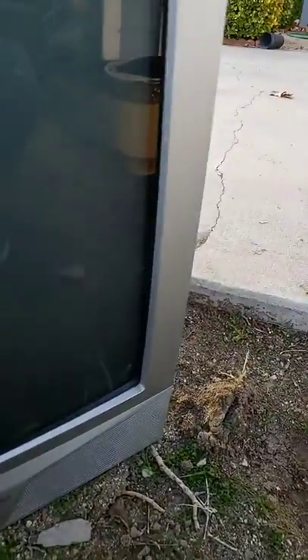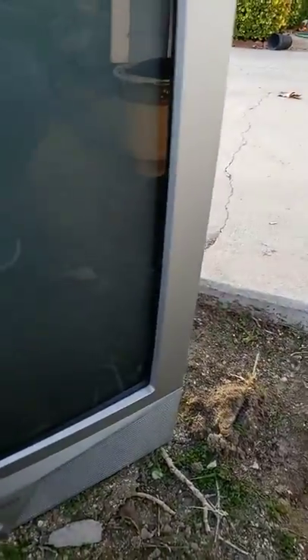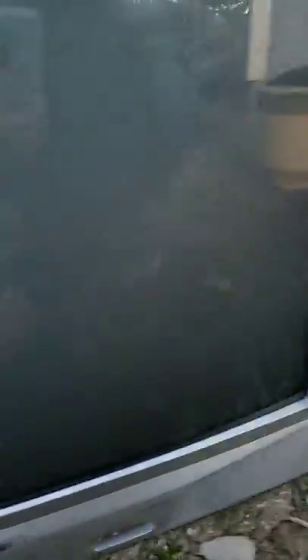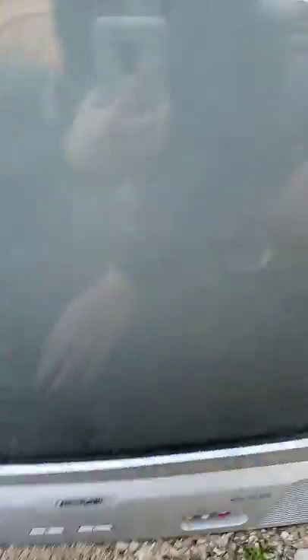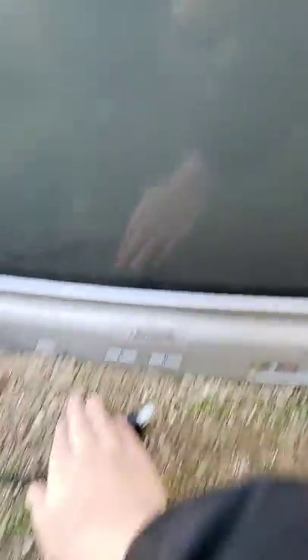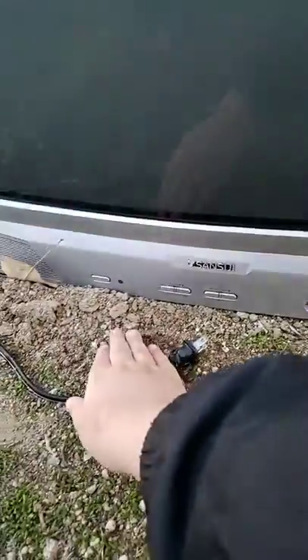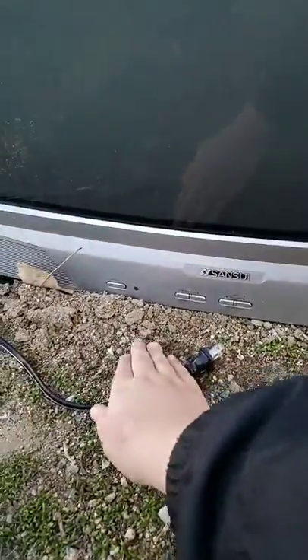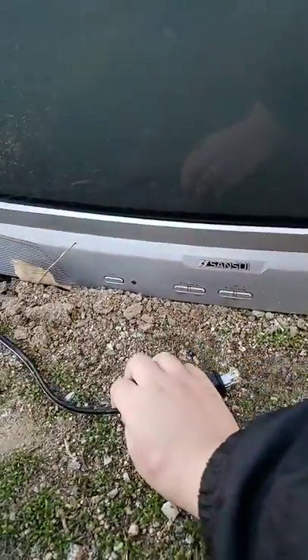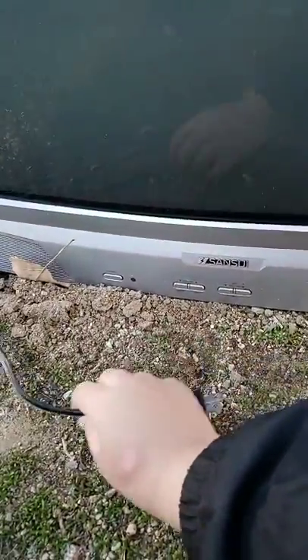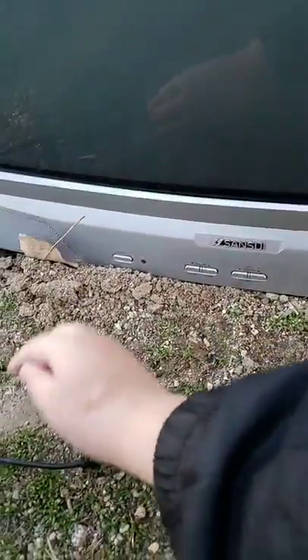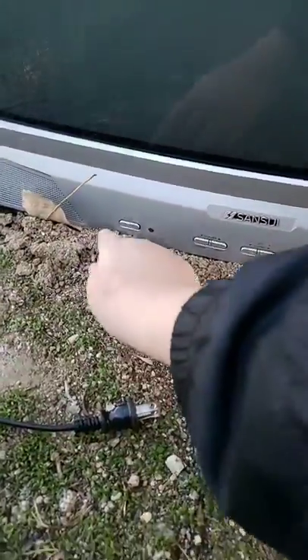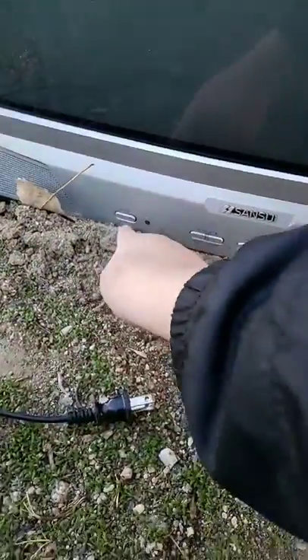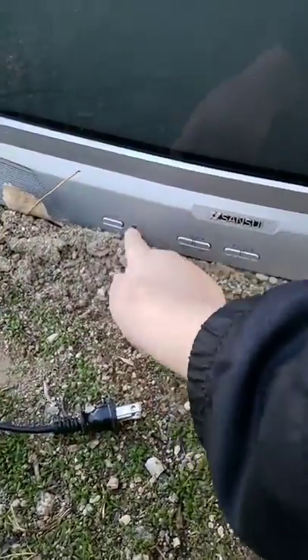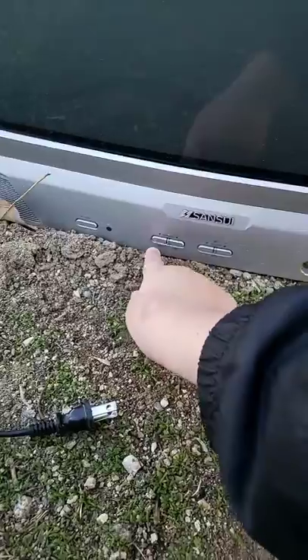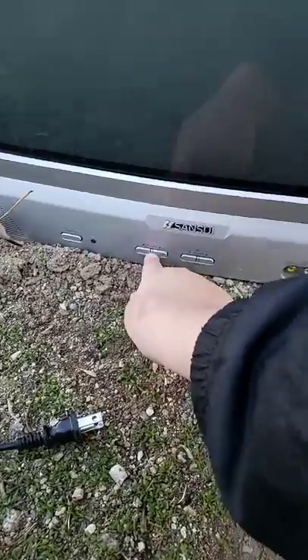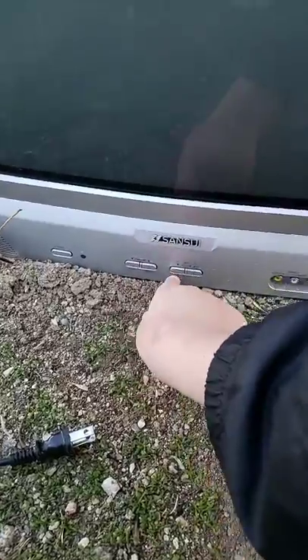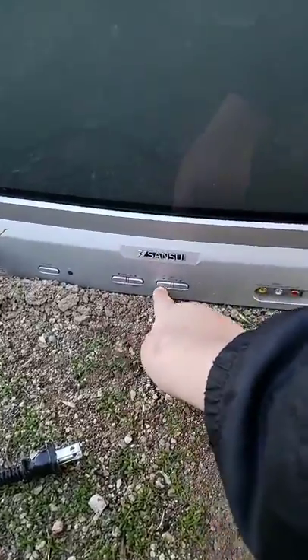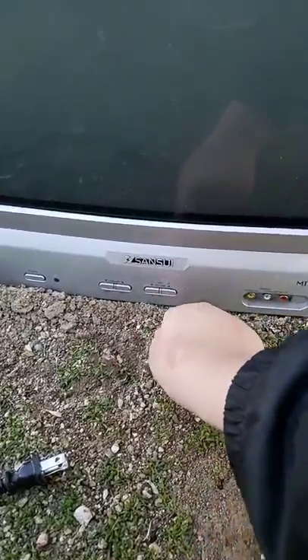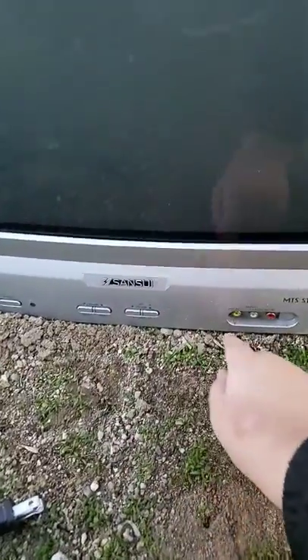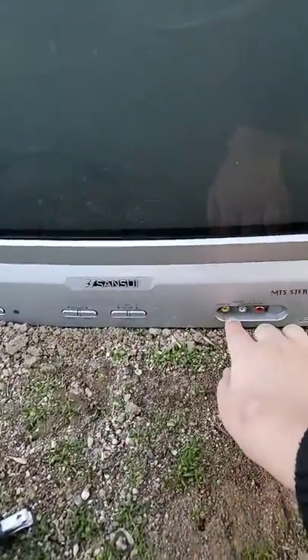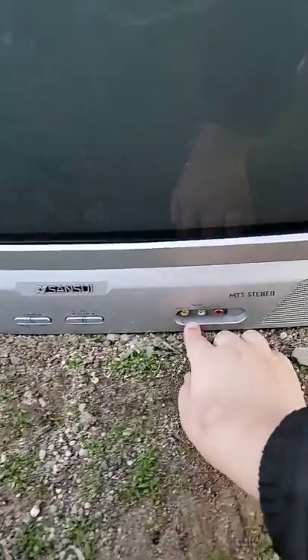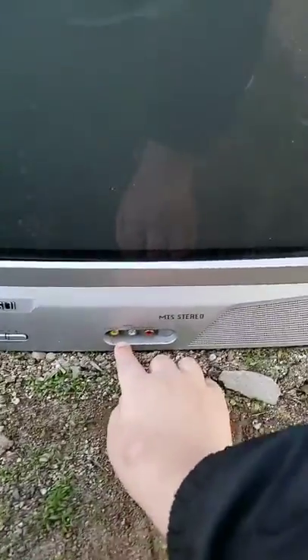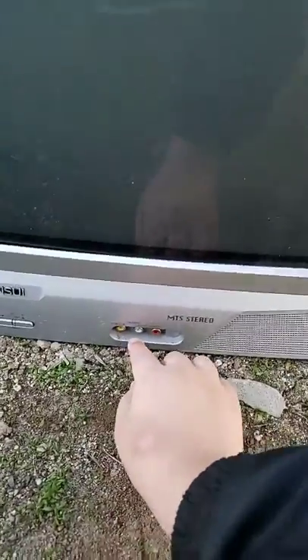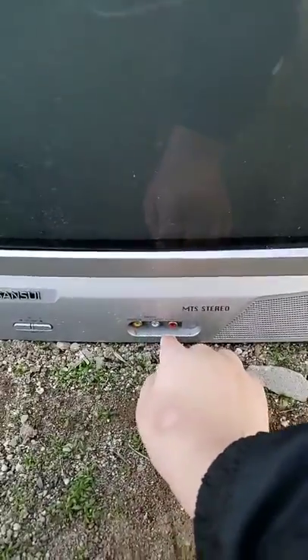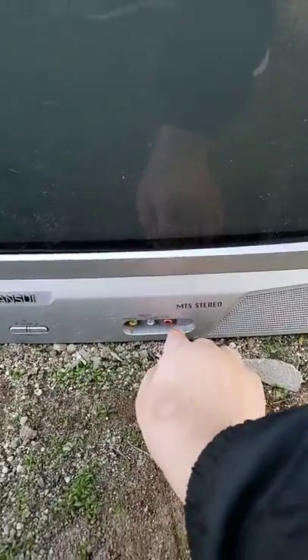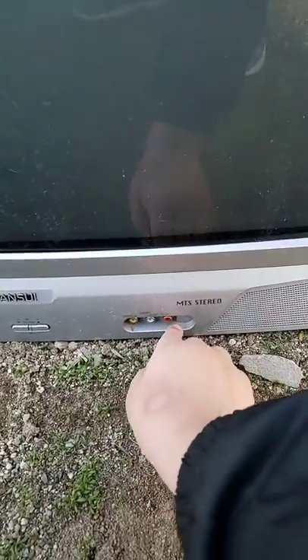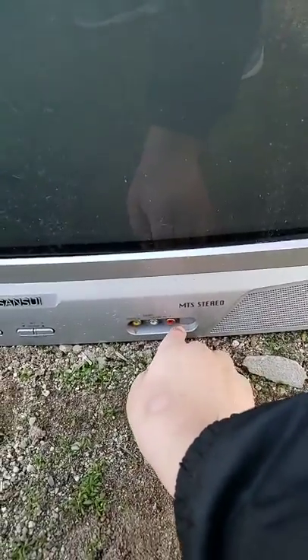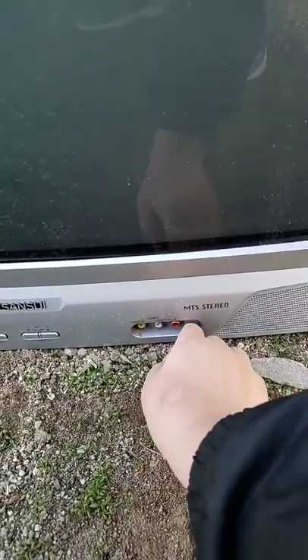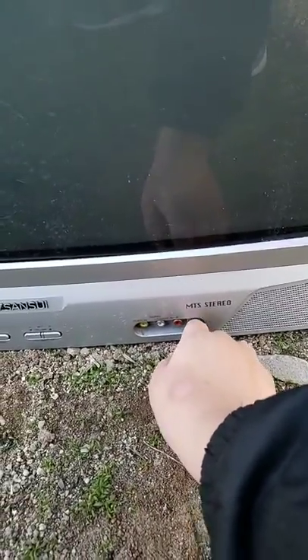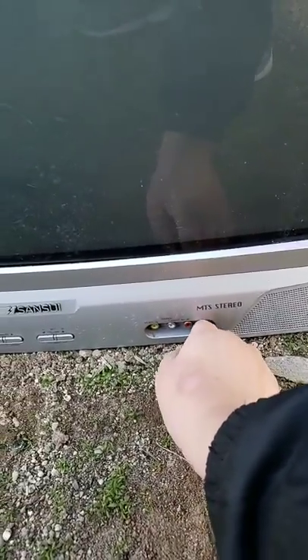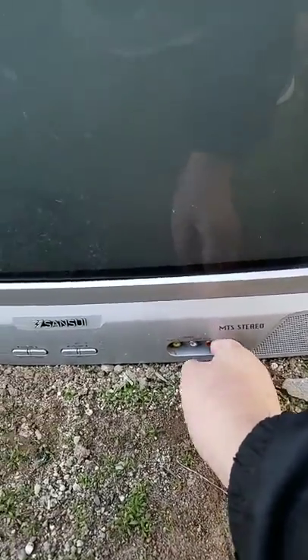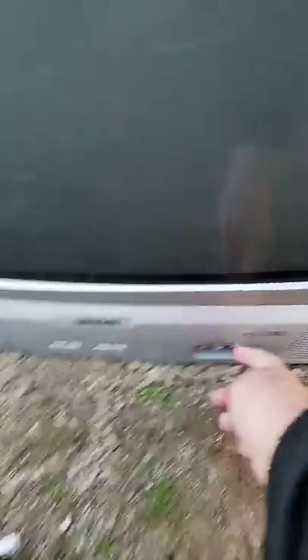Hey, little dog. Sorry, I'm just in a hurry. The power button, channel down, volume down, and here's your input. I have to do this quick because the dogs are barking at me.